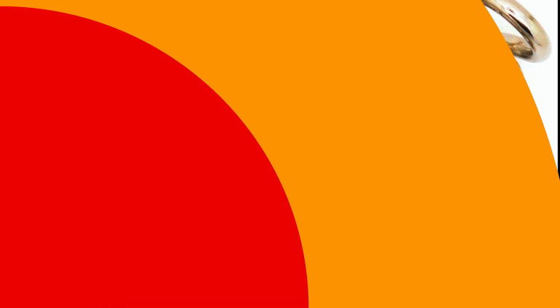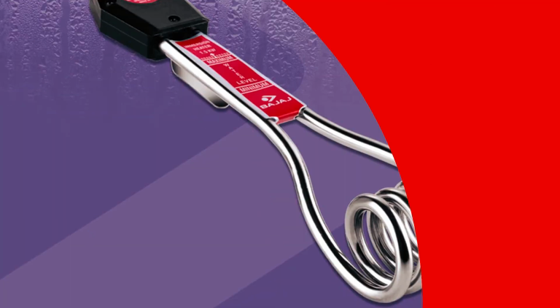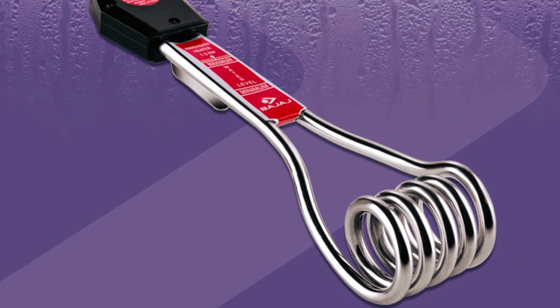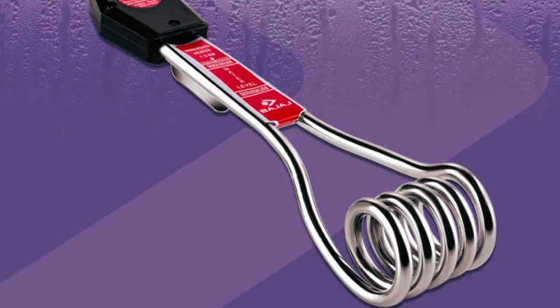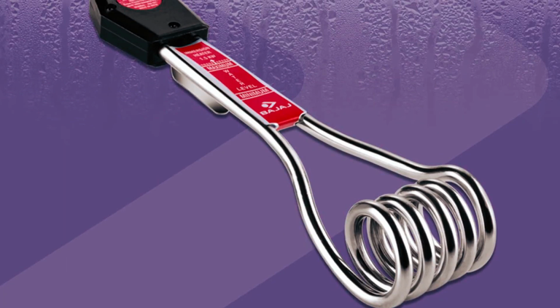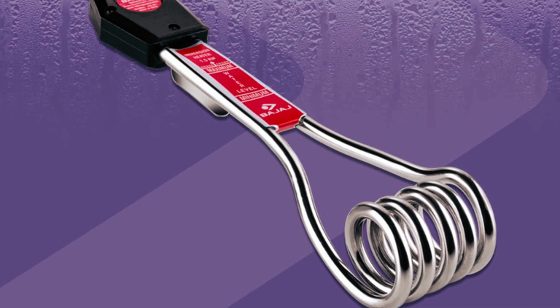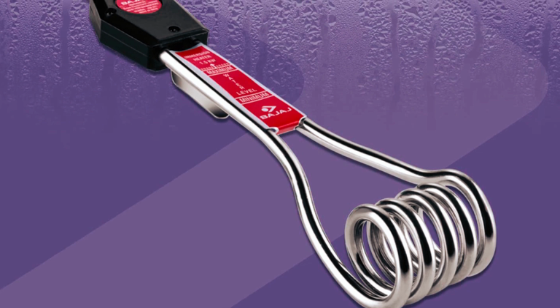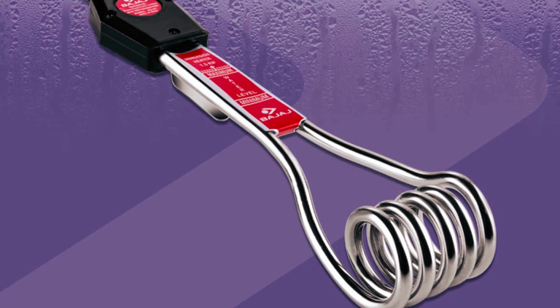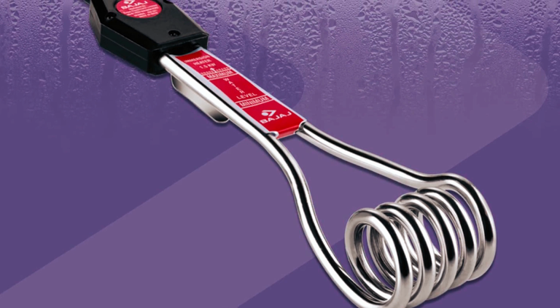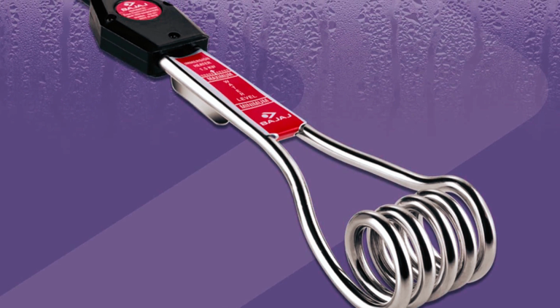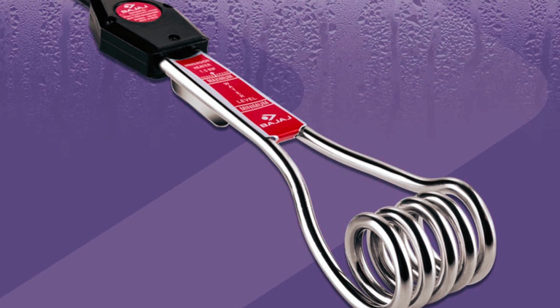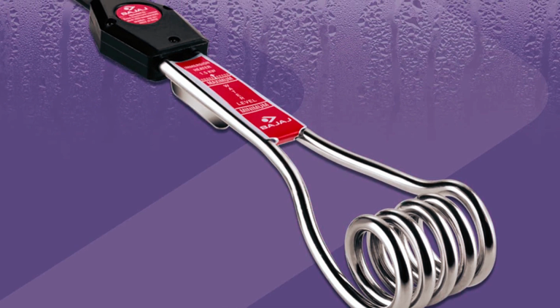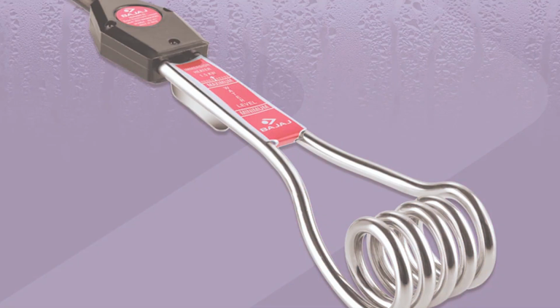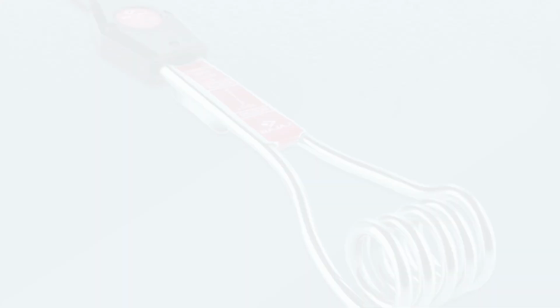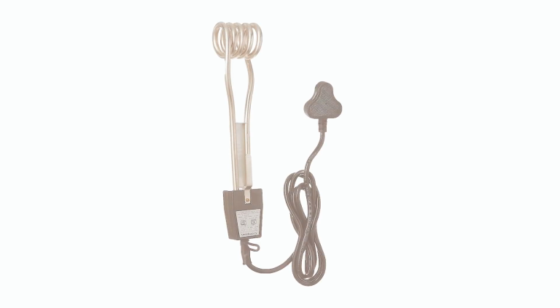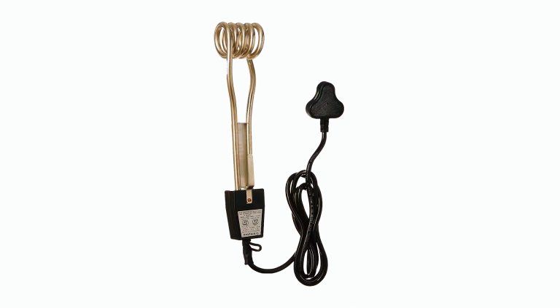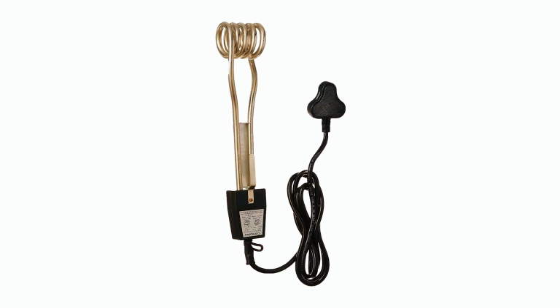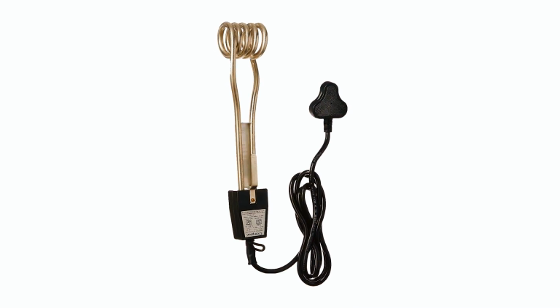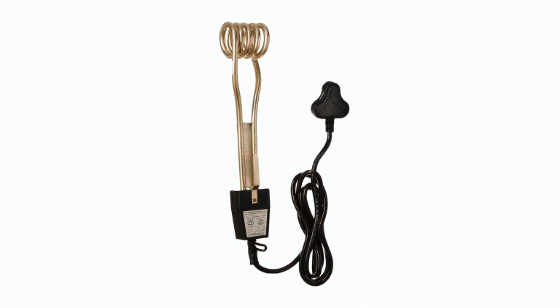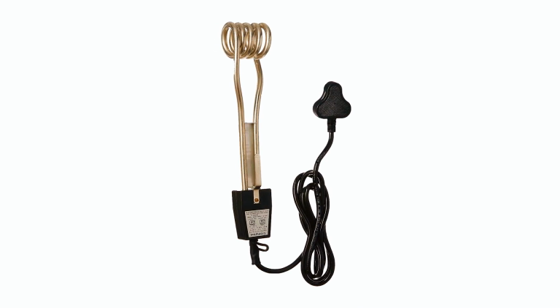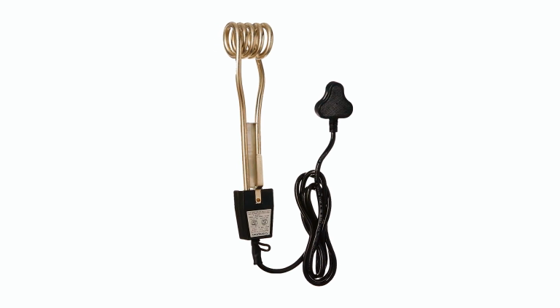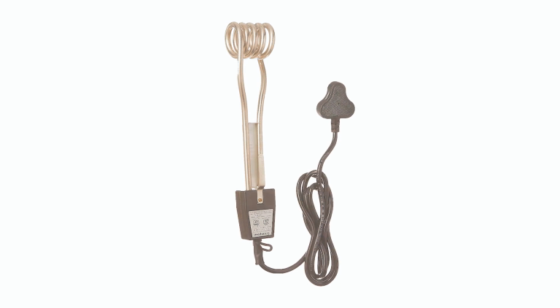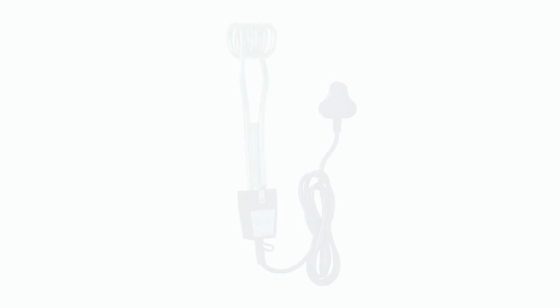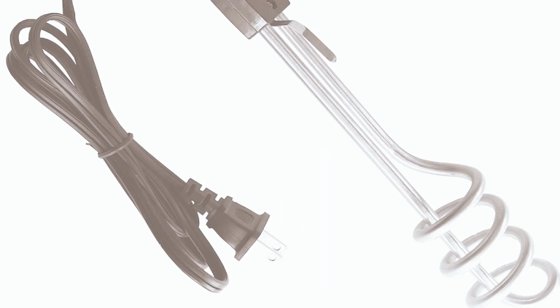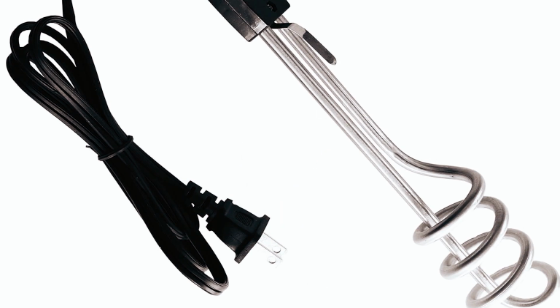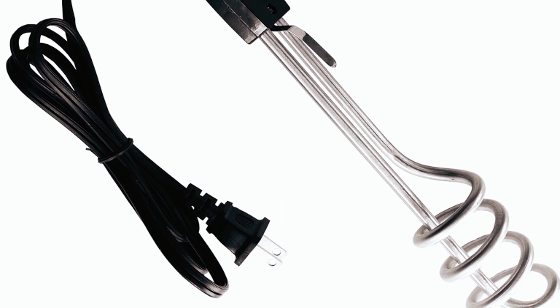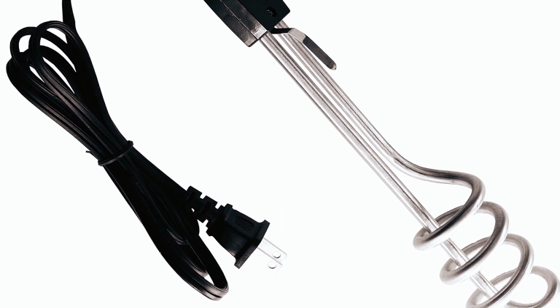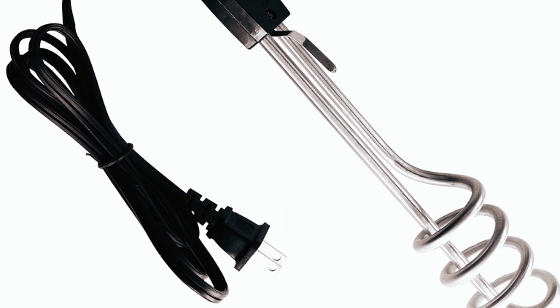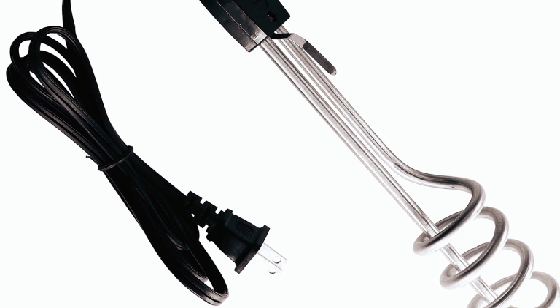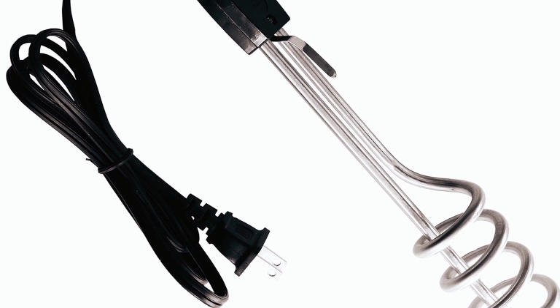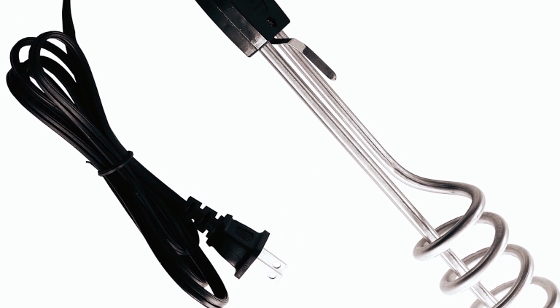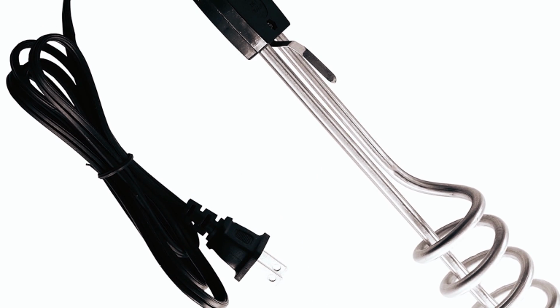As you dive into a world of warmth with these top immersion rod water heaters, may your every shower be a soothing experience. Embrace comfort and stay cozy. Thanks for watching.